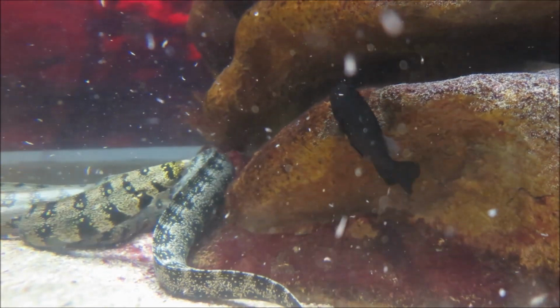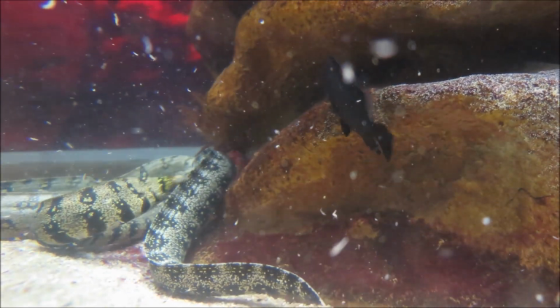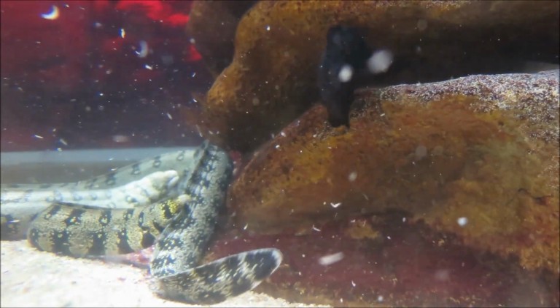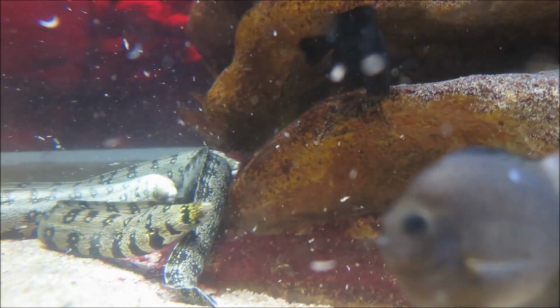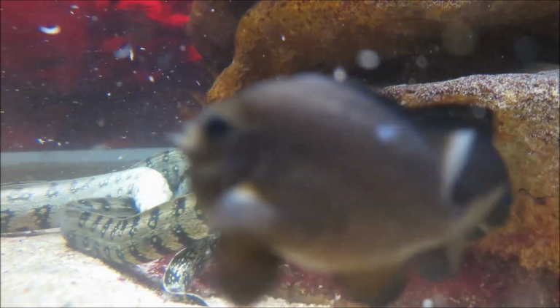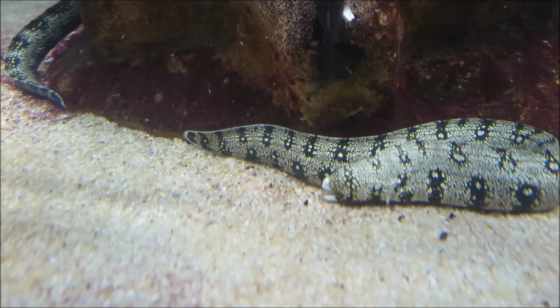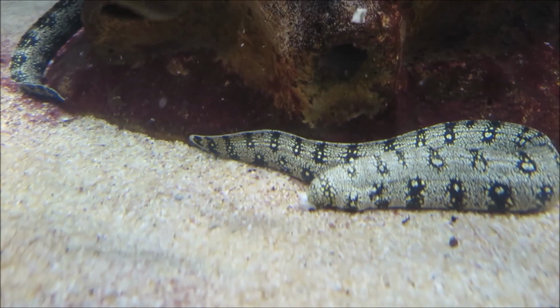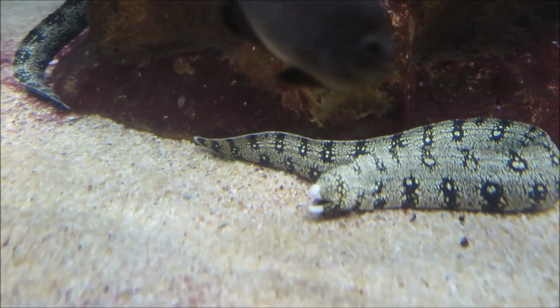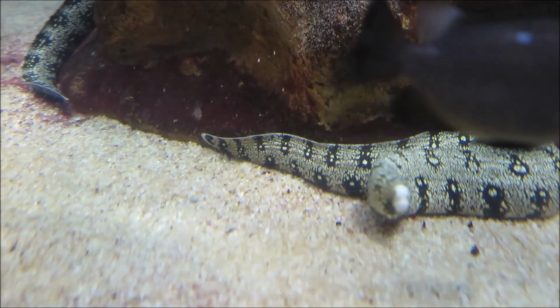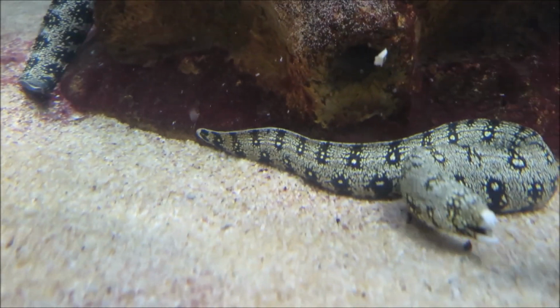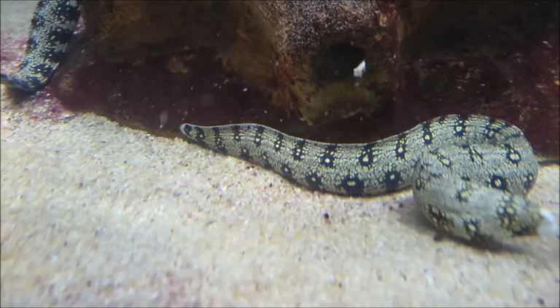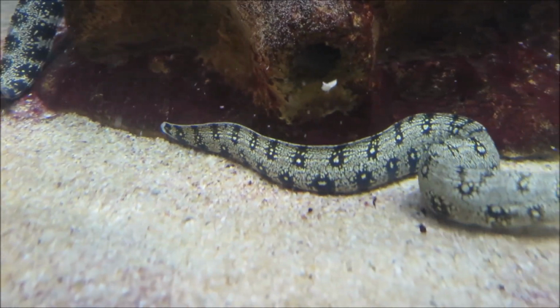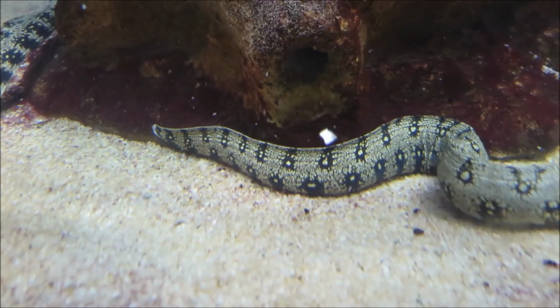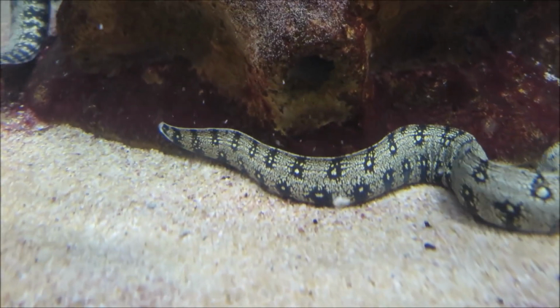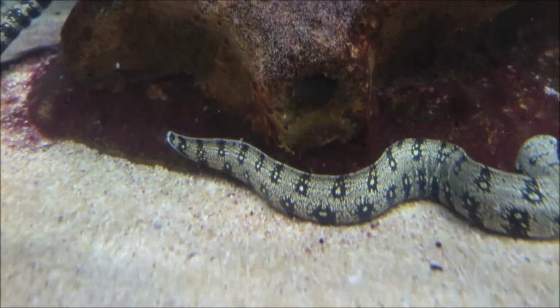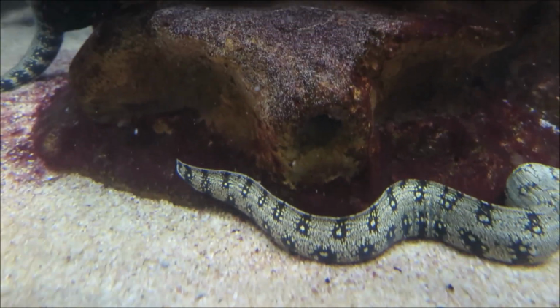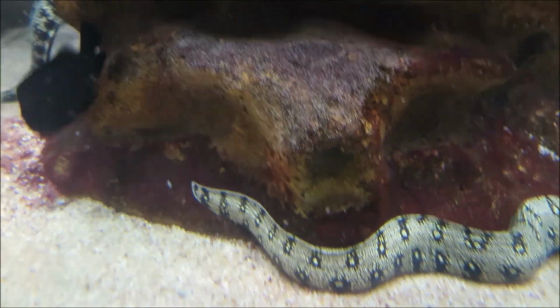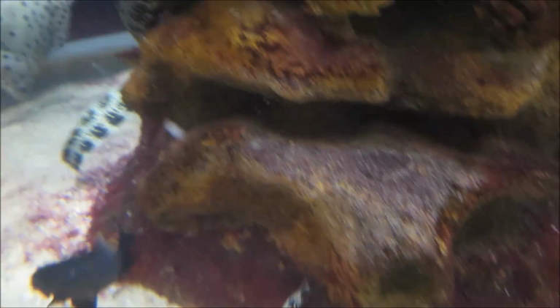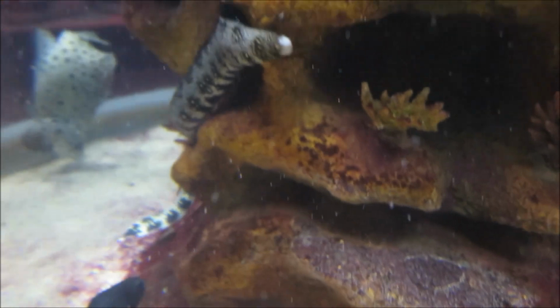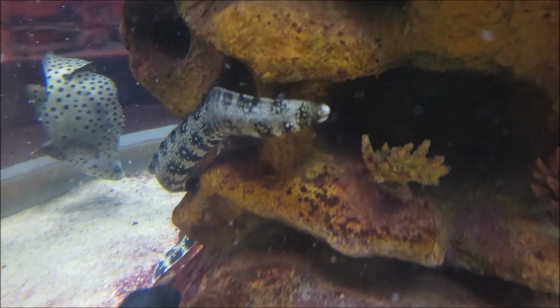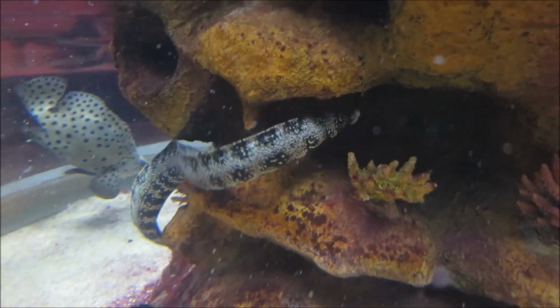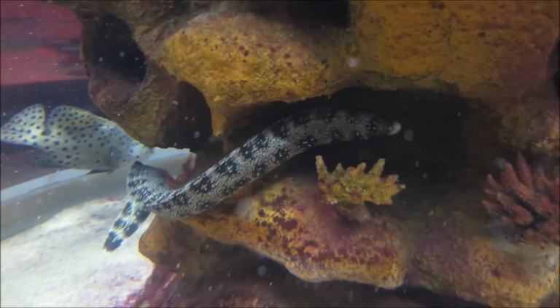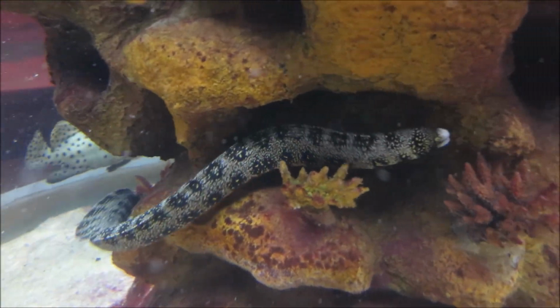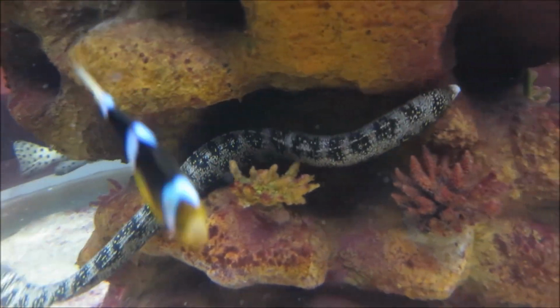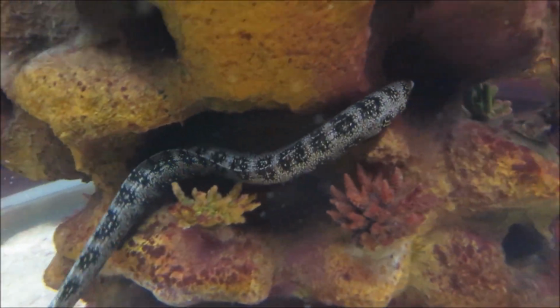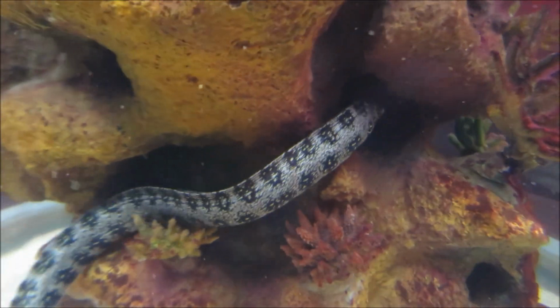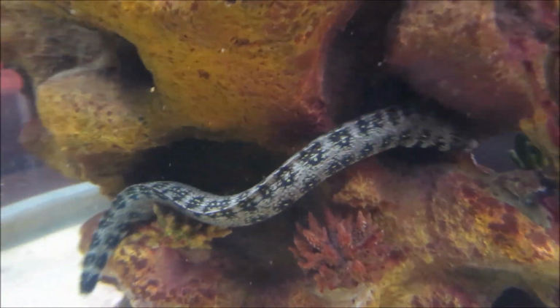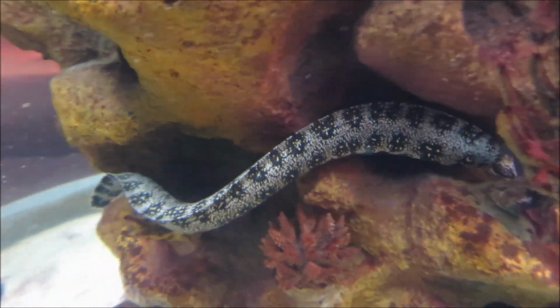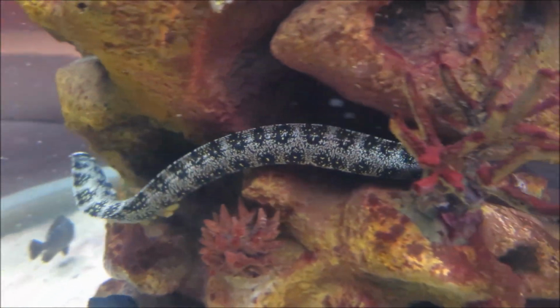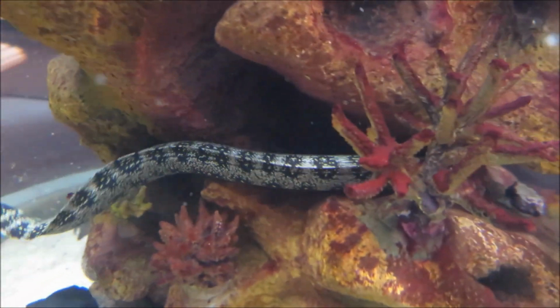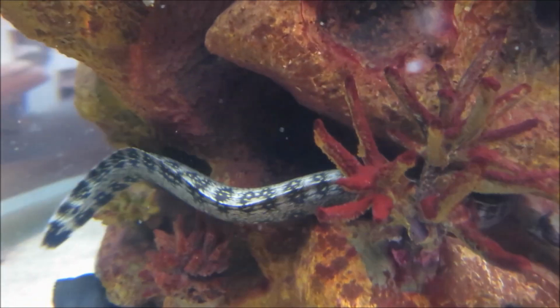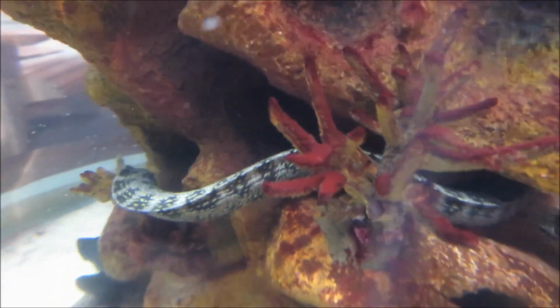You can see them eating here. They're being fed during the day at the aquarium, but in nature, snowflake eels are nocturnal predators, using the element of surprise to their advantage and aggressively ambushing fish and crustaceans at night.